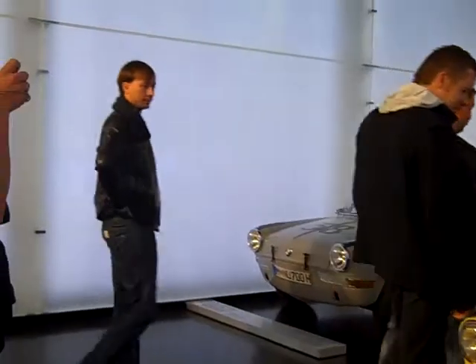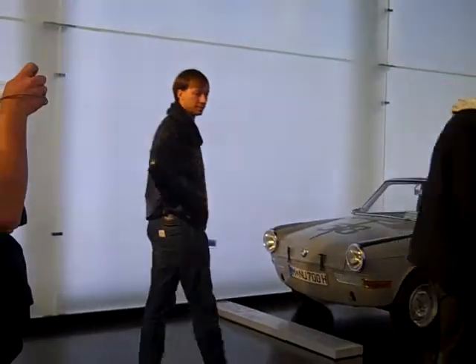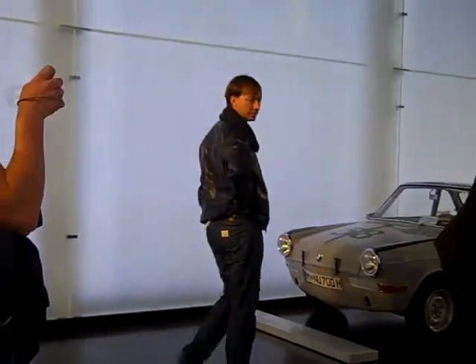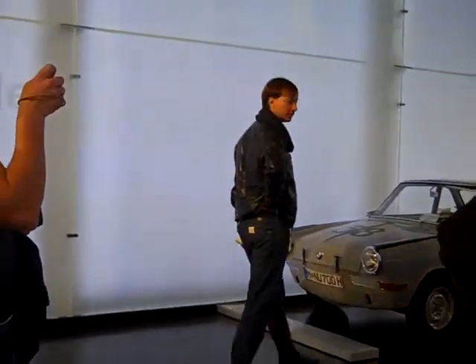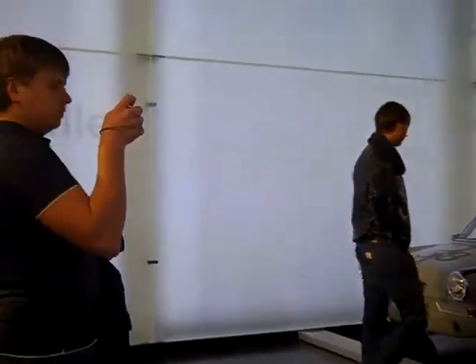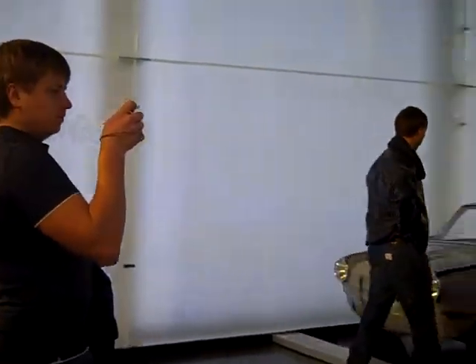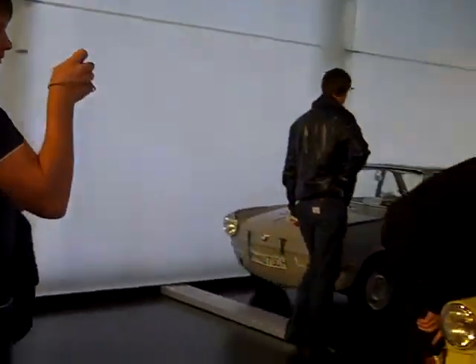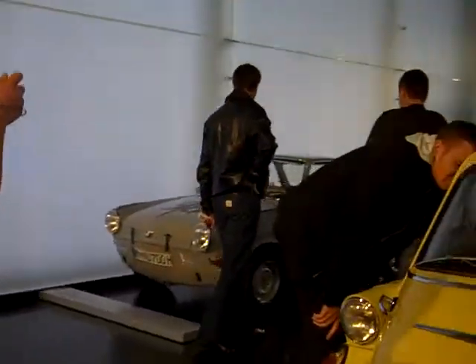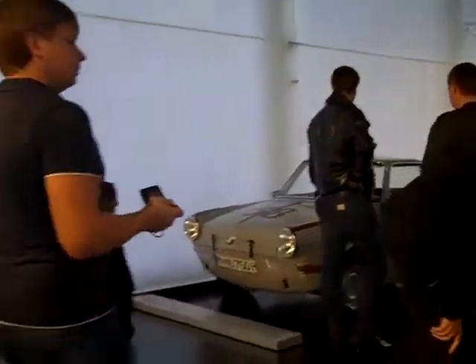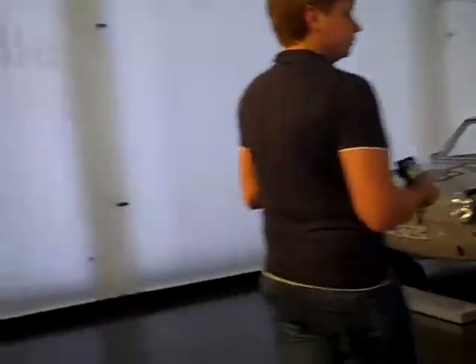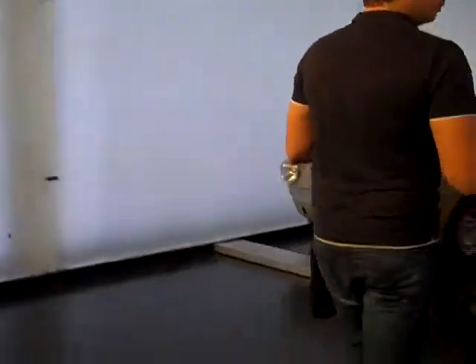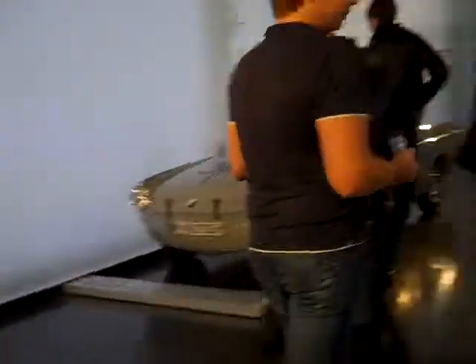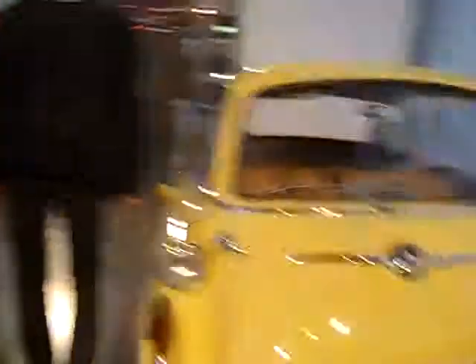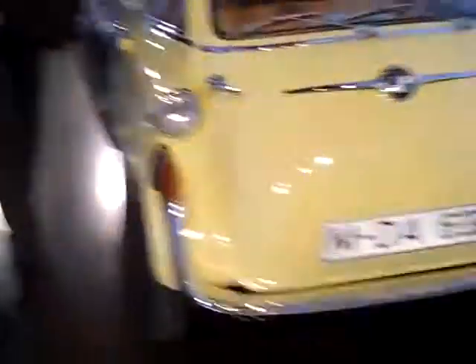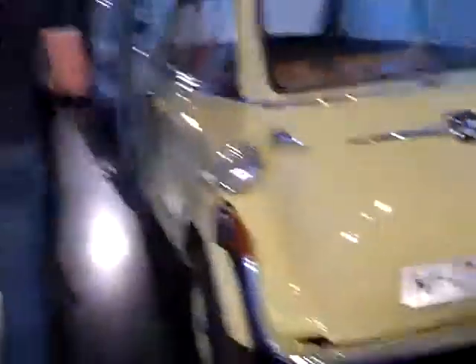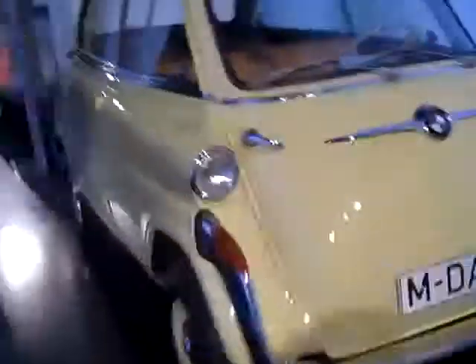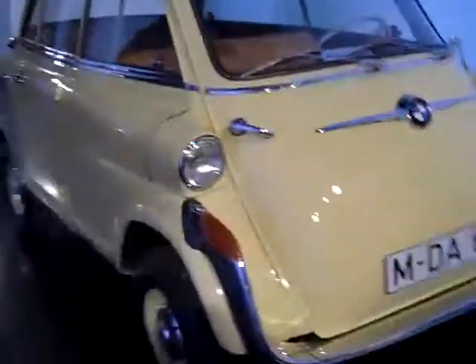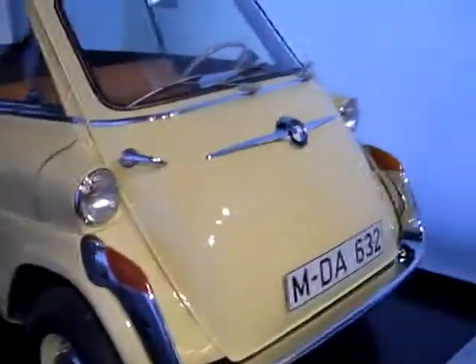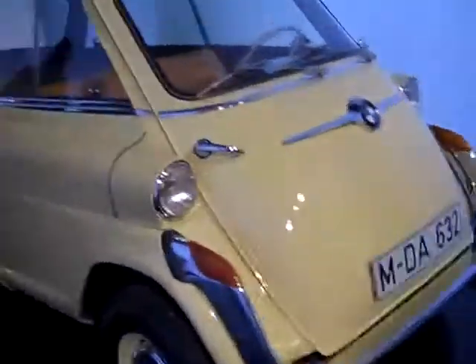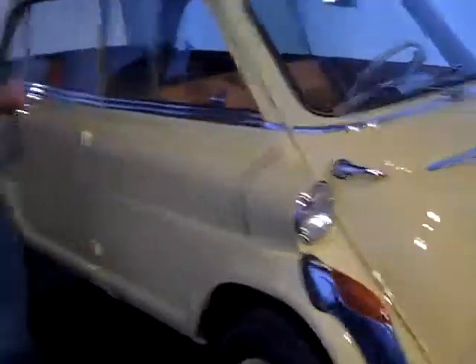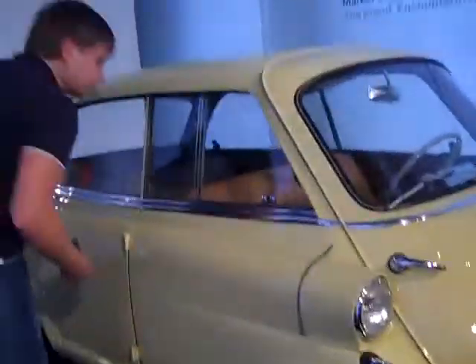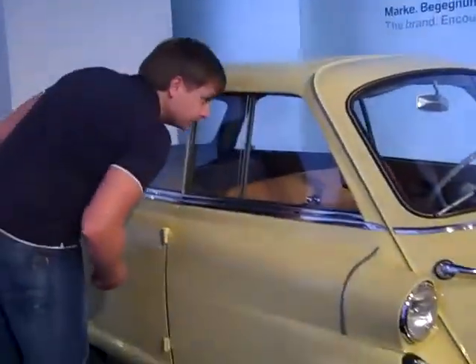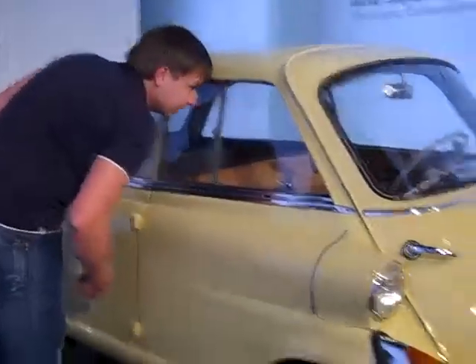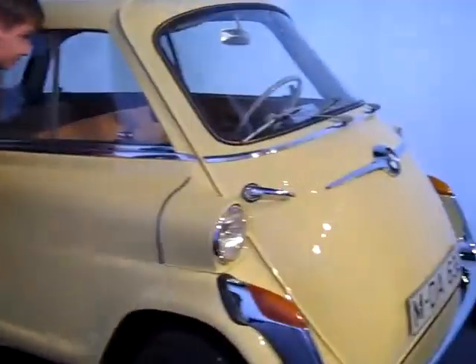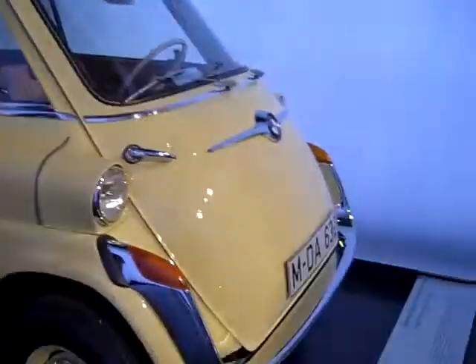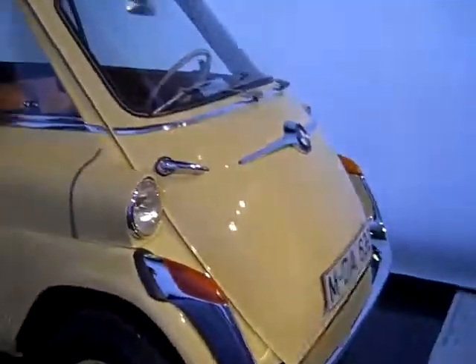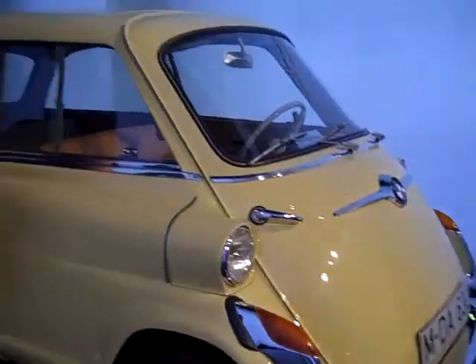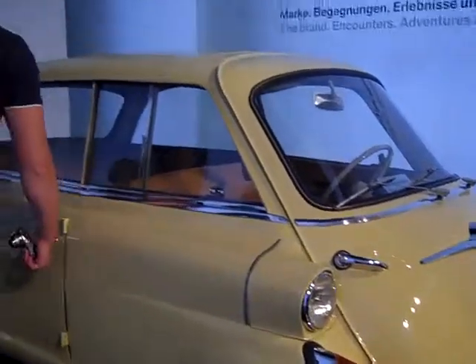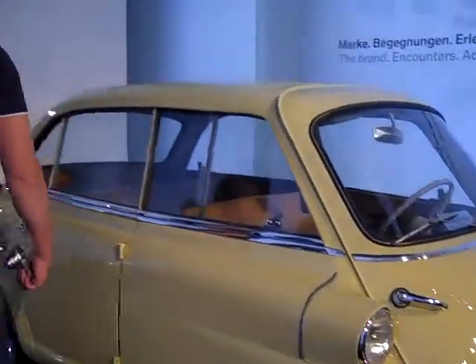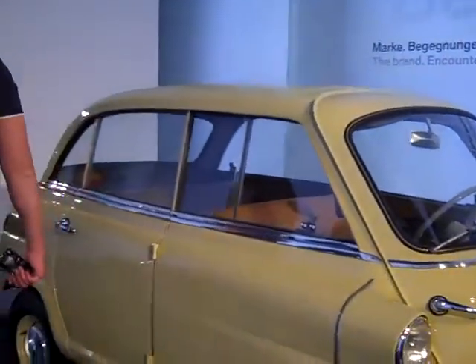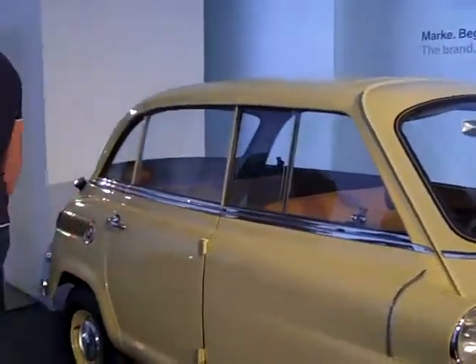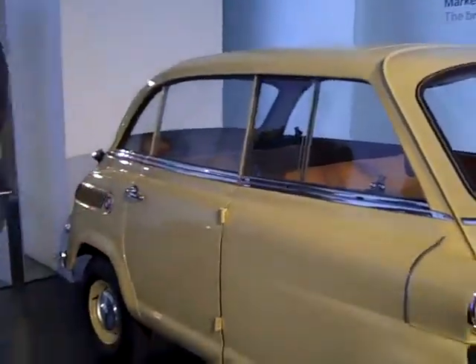Within every single picture that we're taking. Very cute little car.